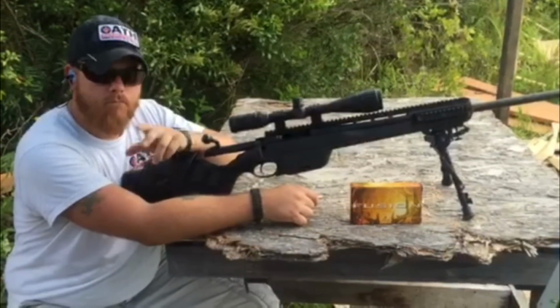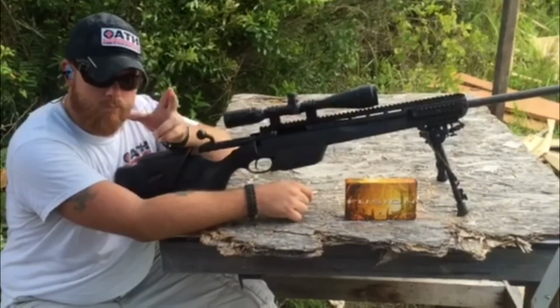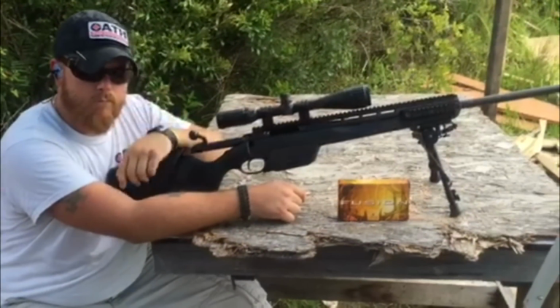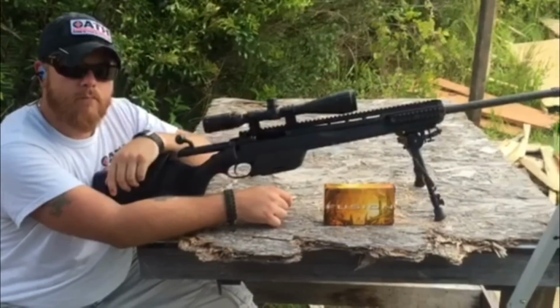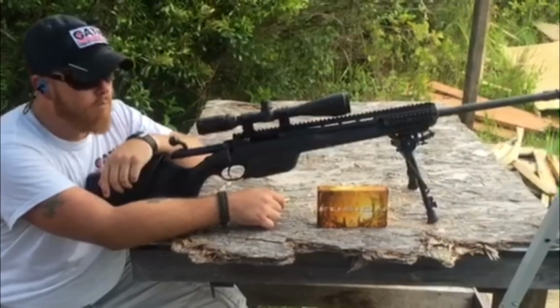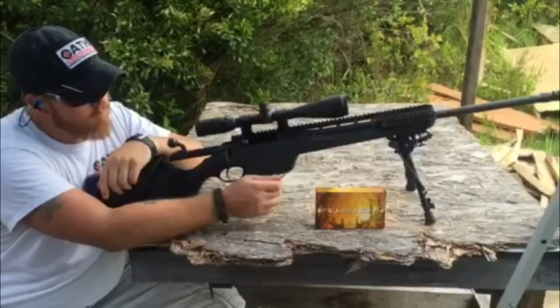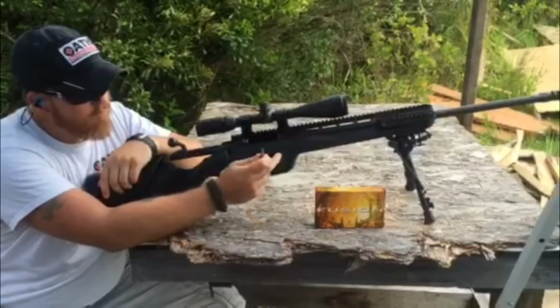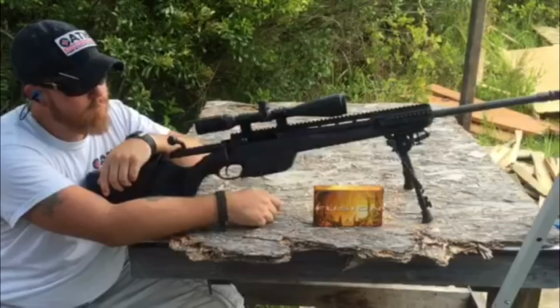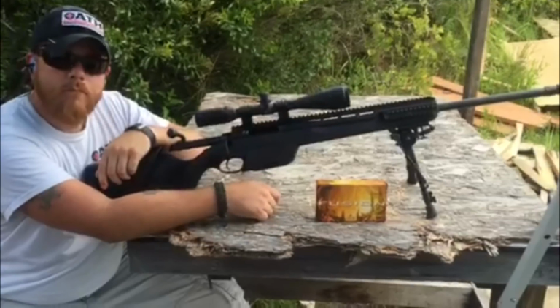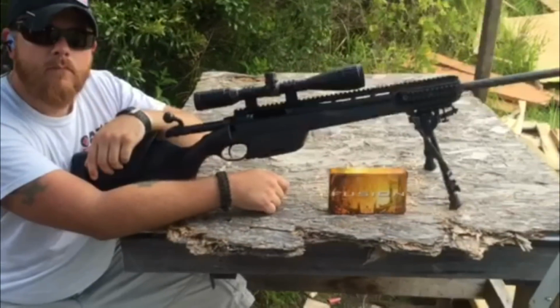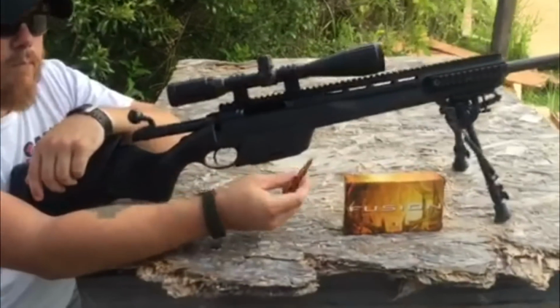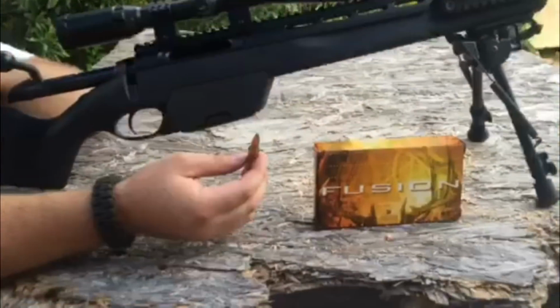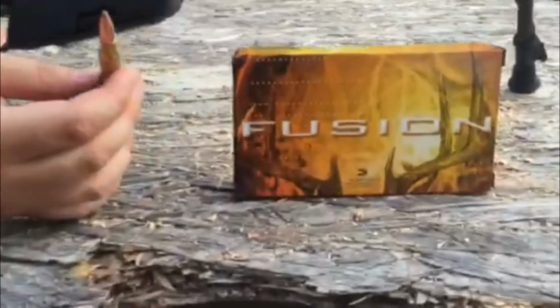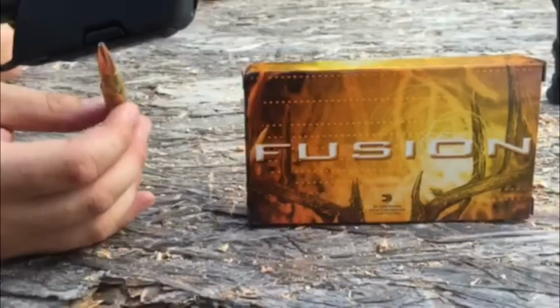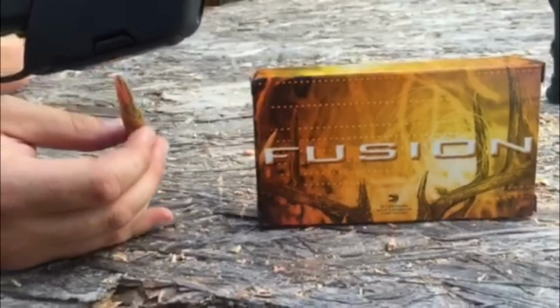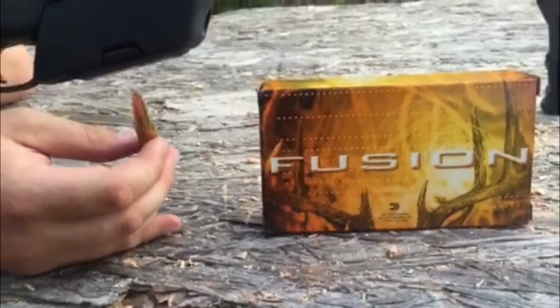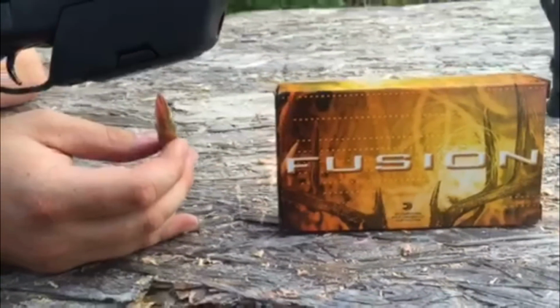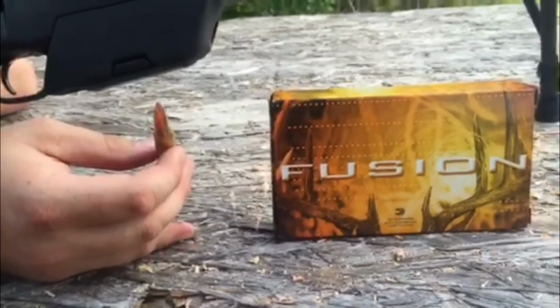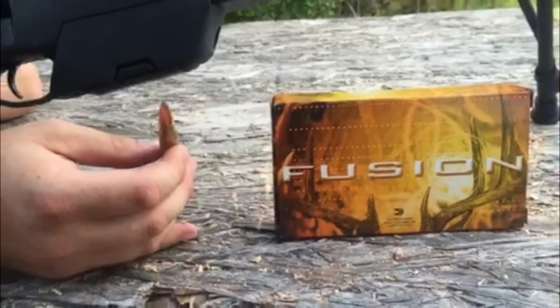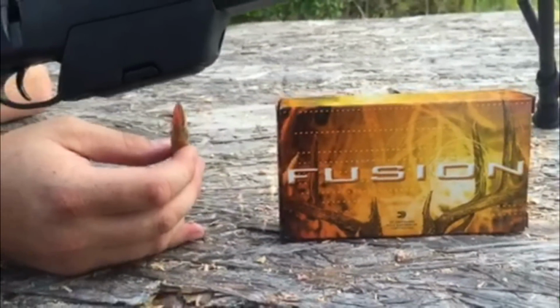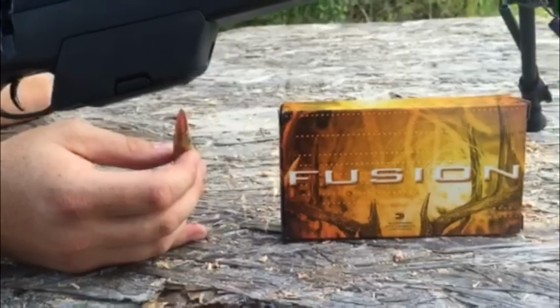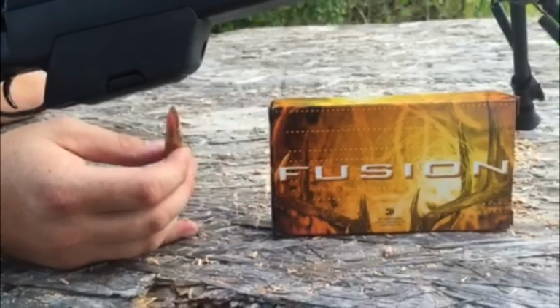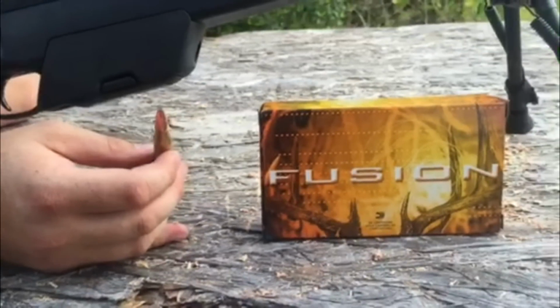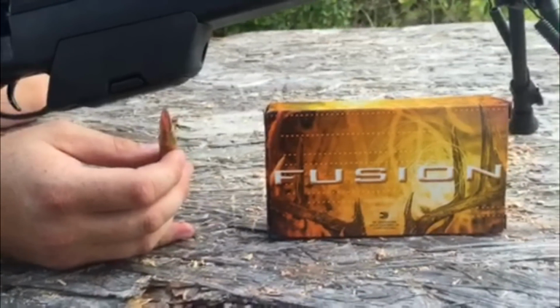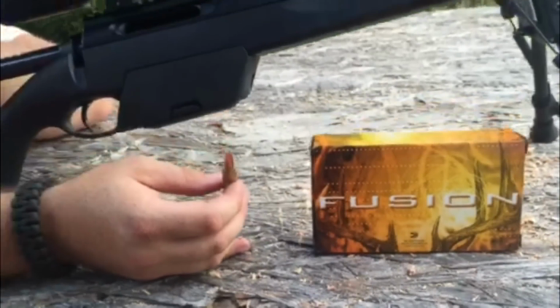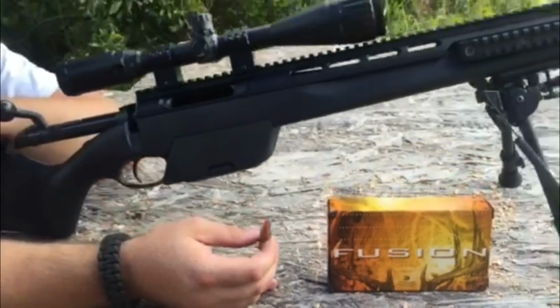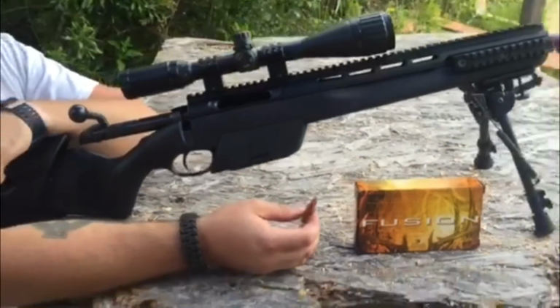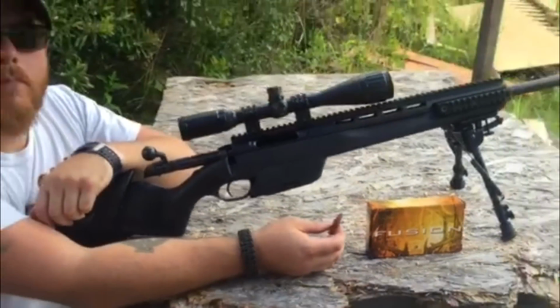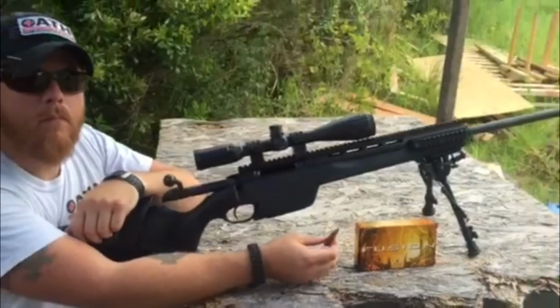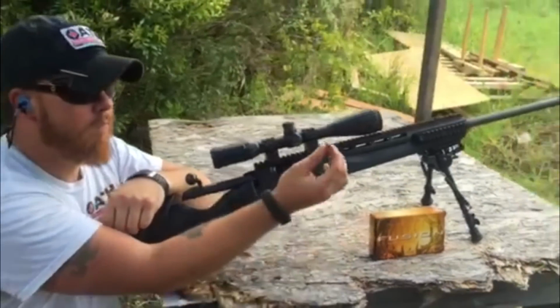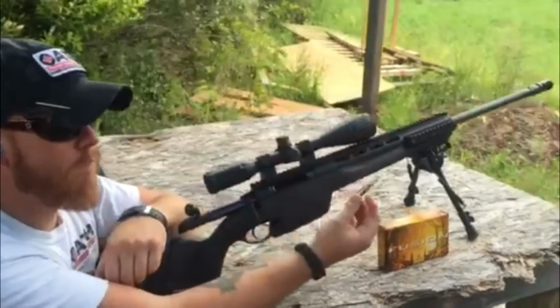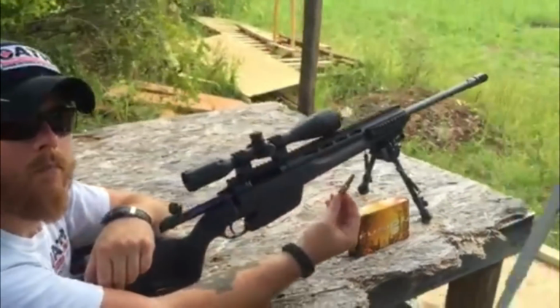Helping us get this done today we have Evan with Oath. We've got our Steyr SSG 04 calibrated in 308. This is a box of Fusion — that's a 150 grain soft point copper jacket bullet — and we are going to see what kind of penetration we get on our box.